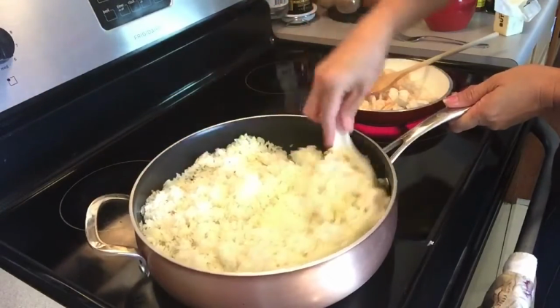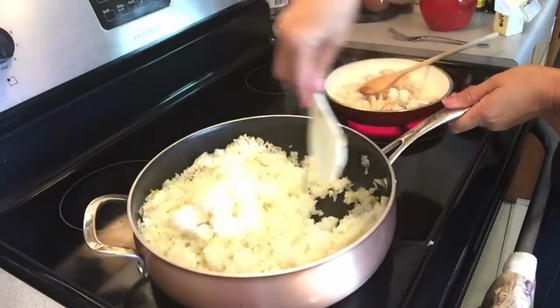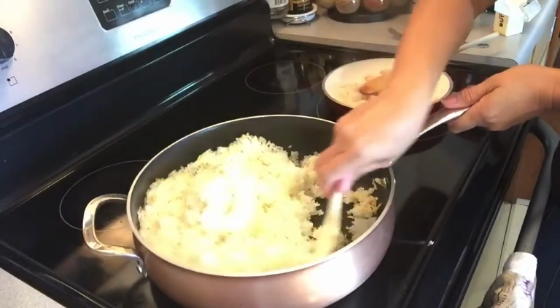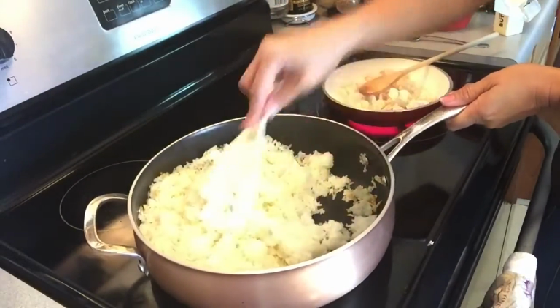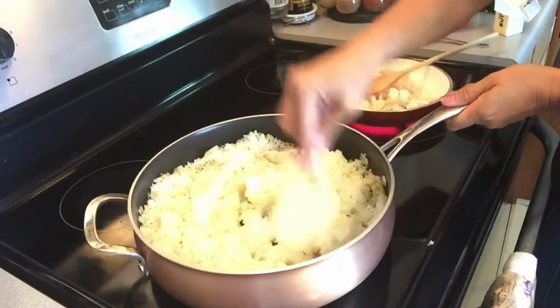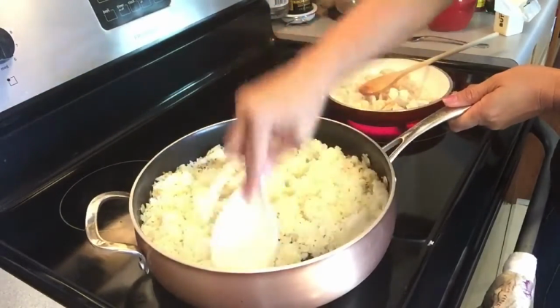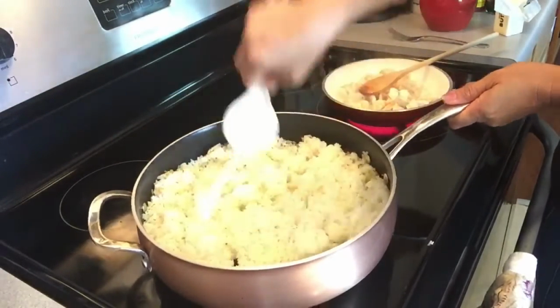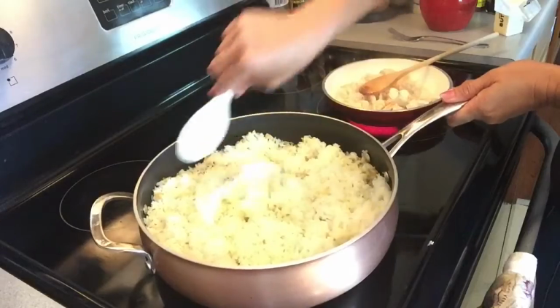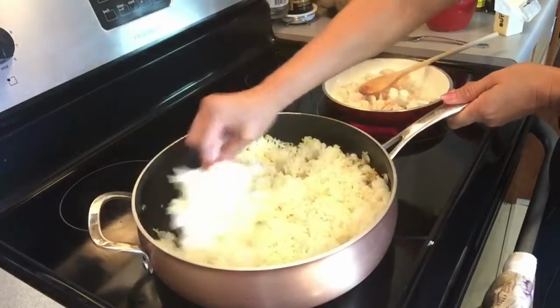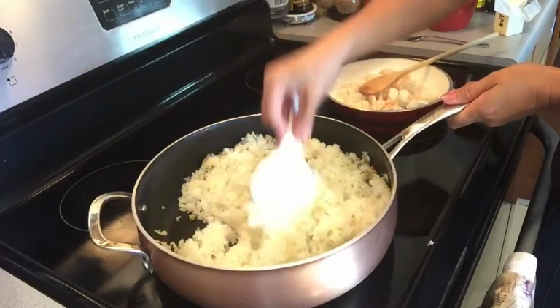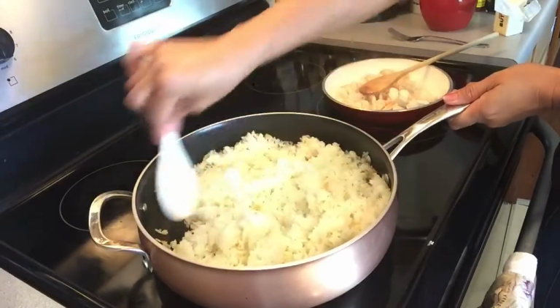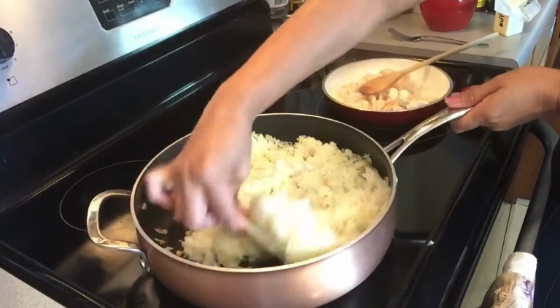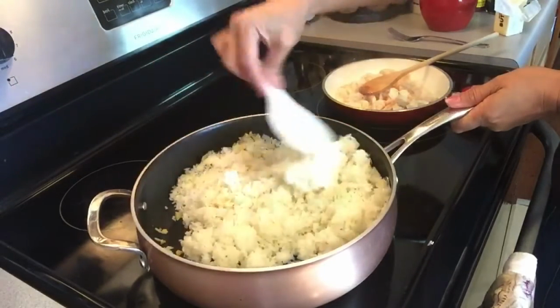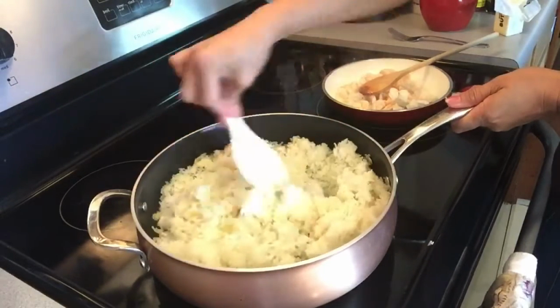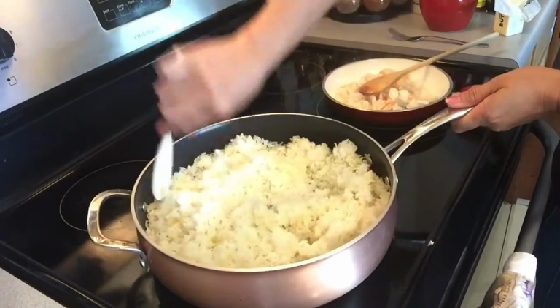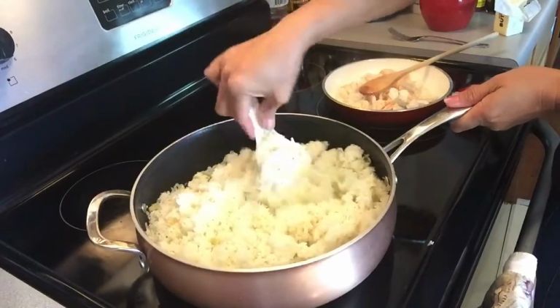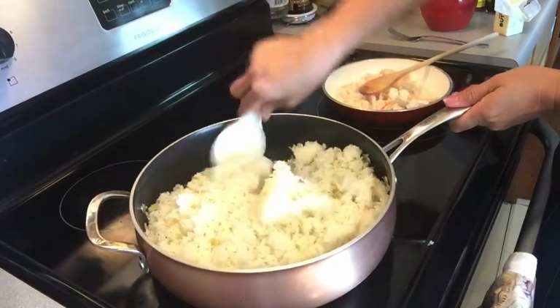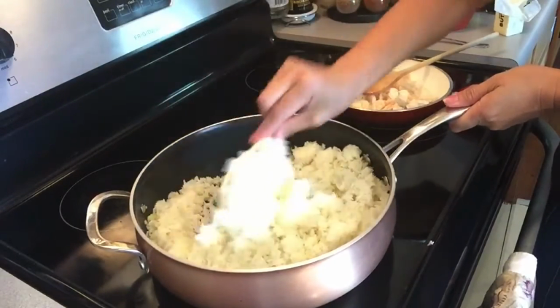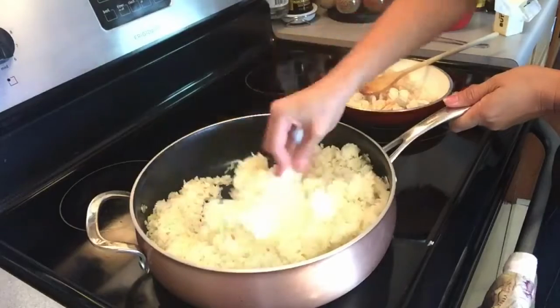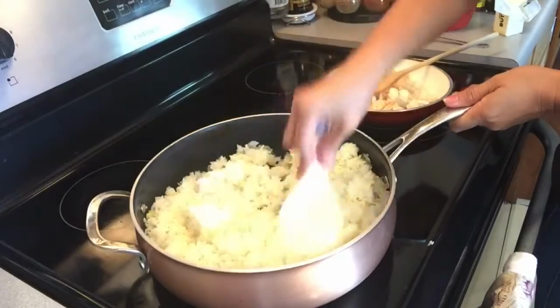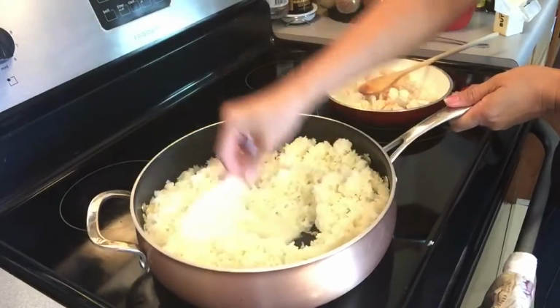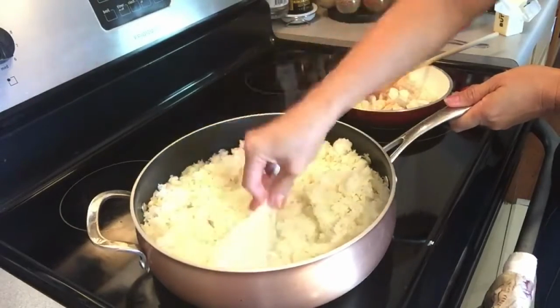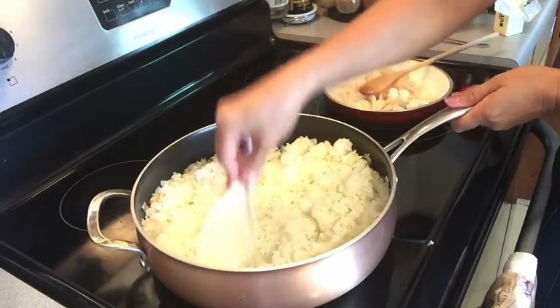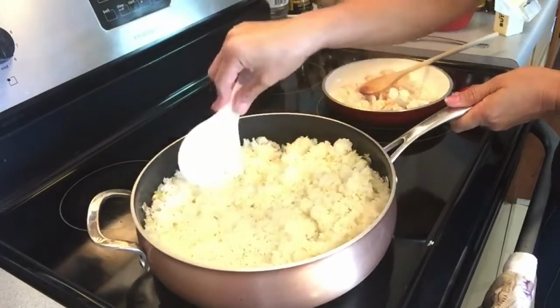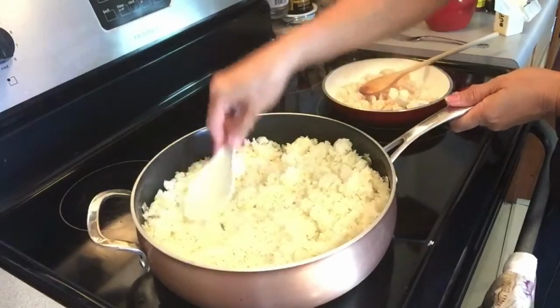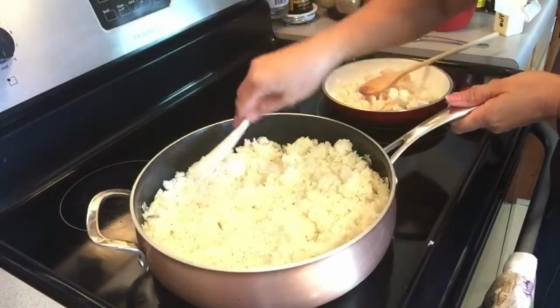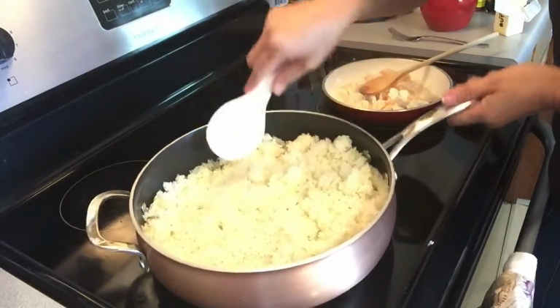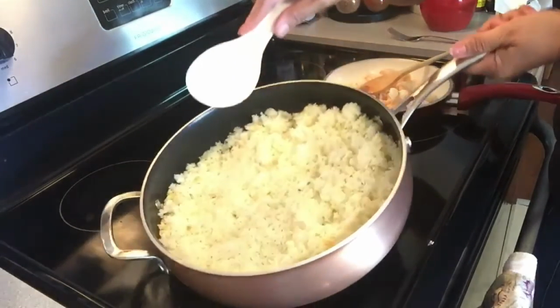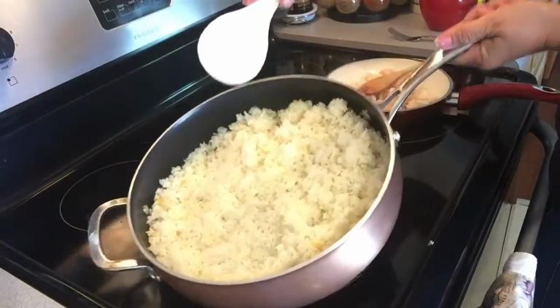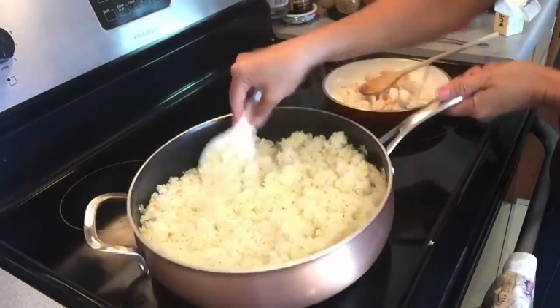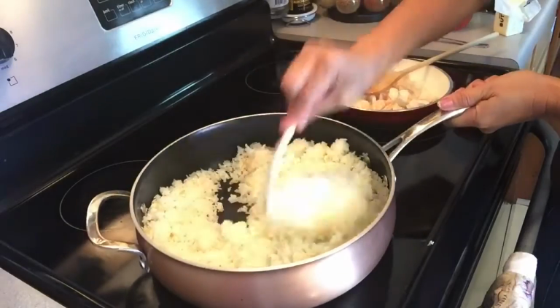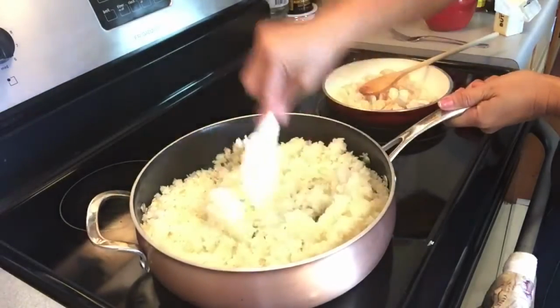I just love the smell of the garlic every time I make fried rice. That's why garlic is very important when you make fried rice.